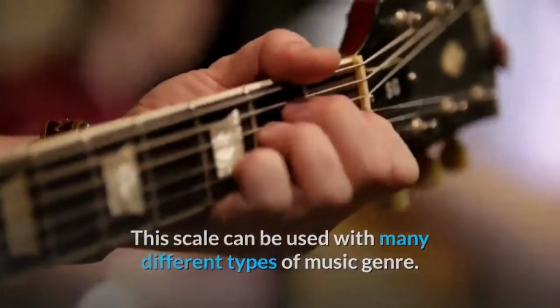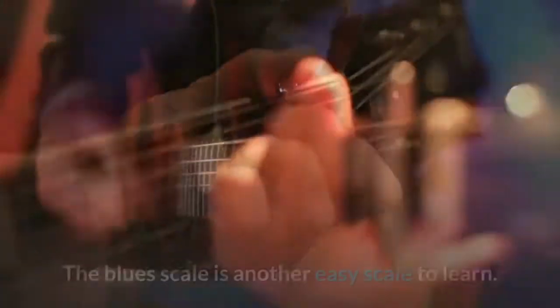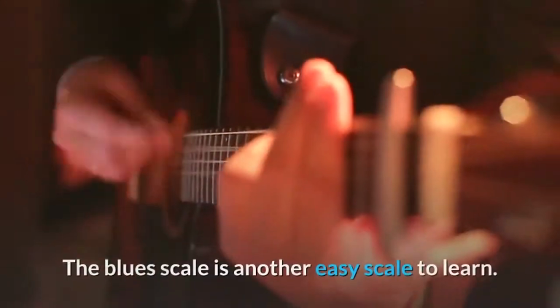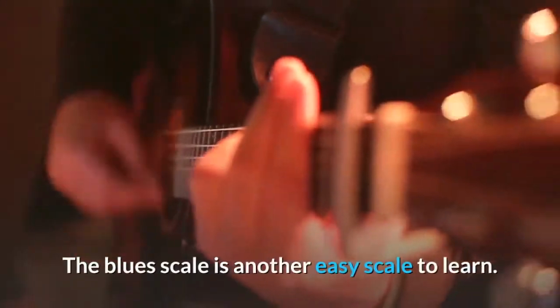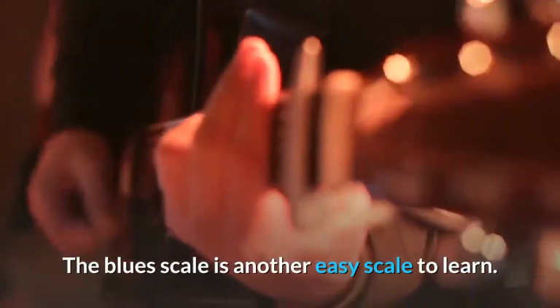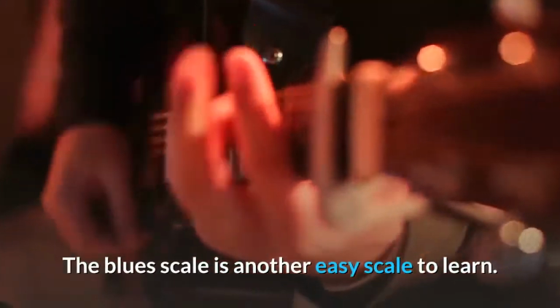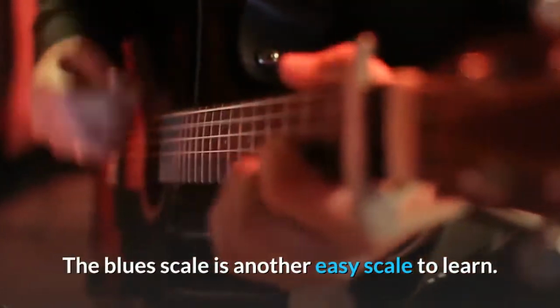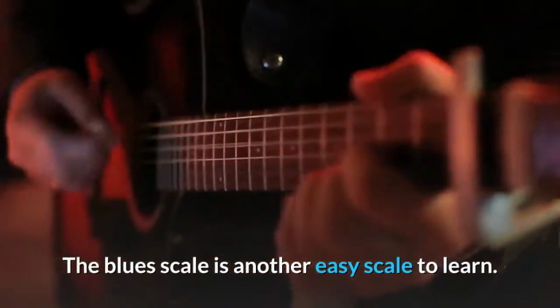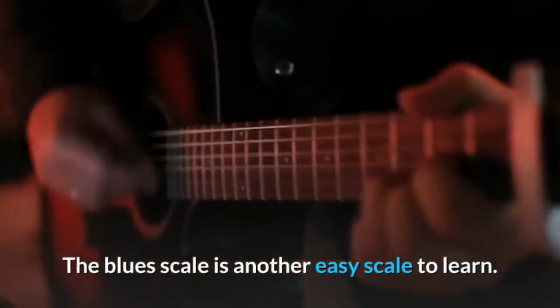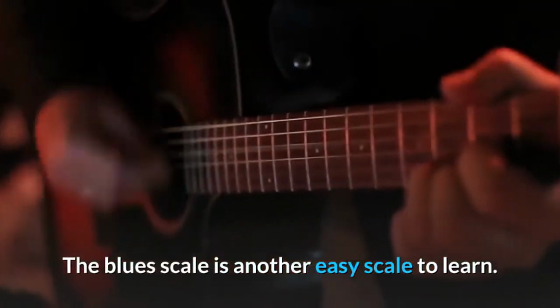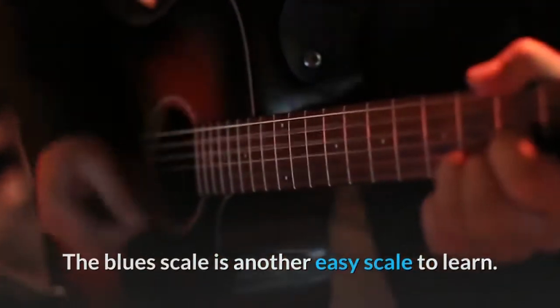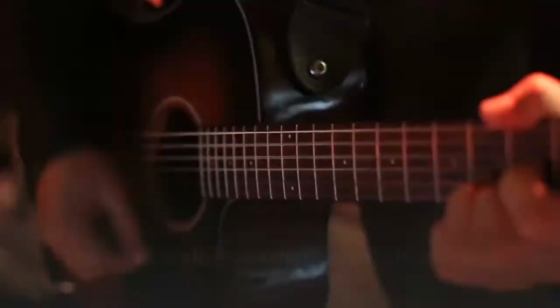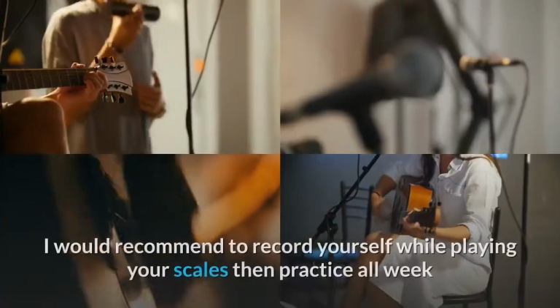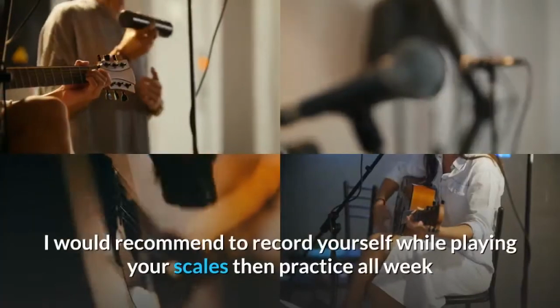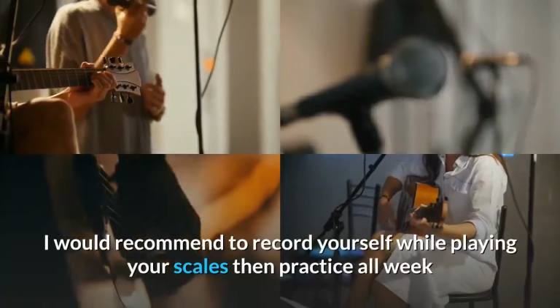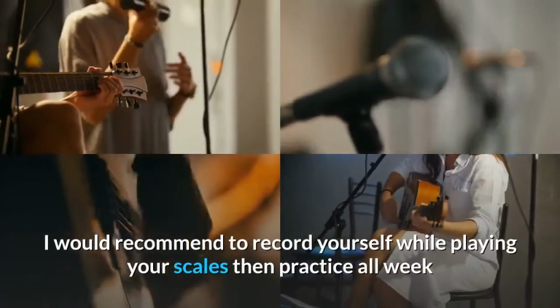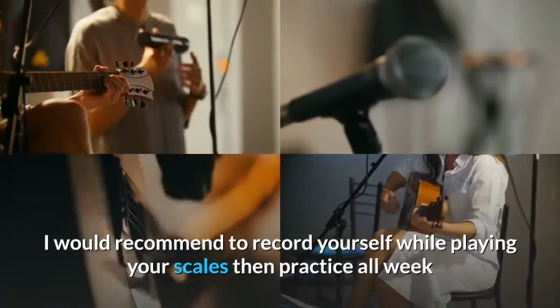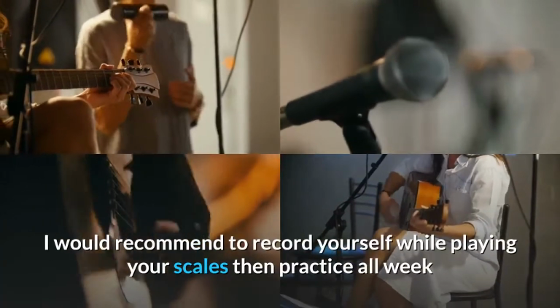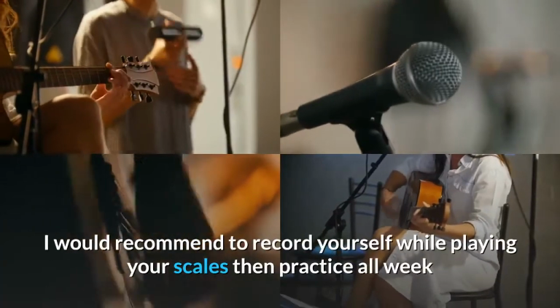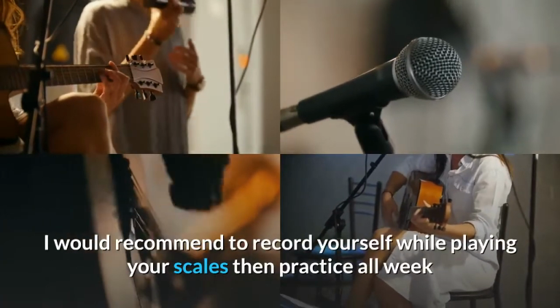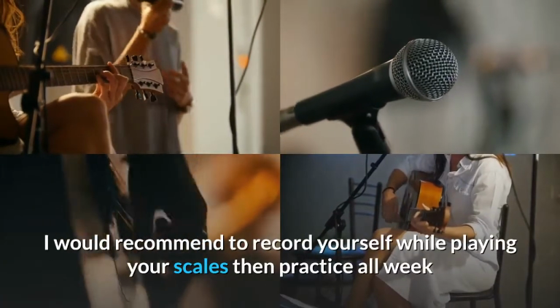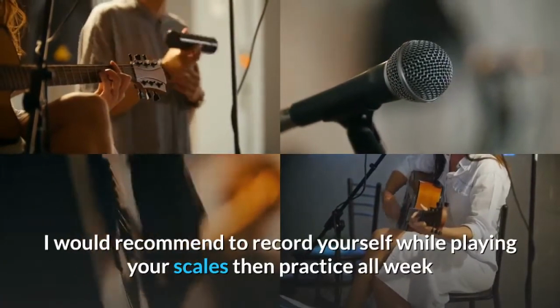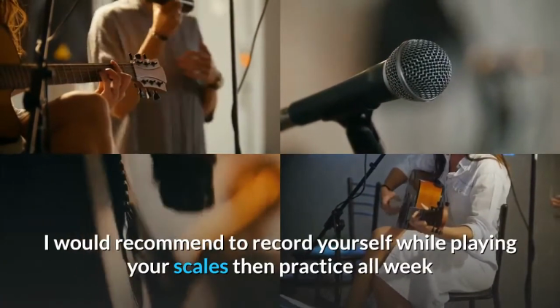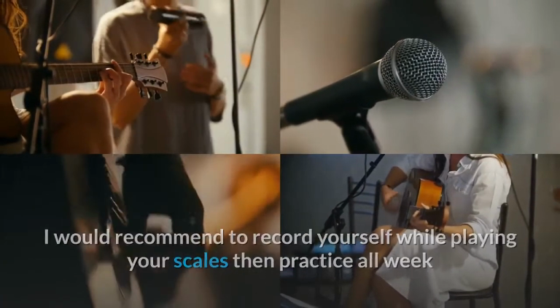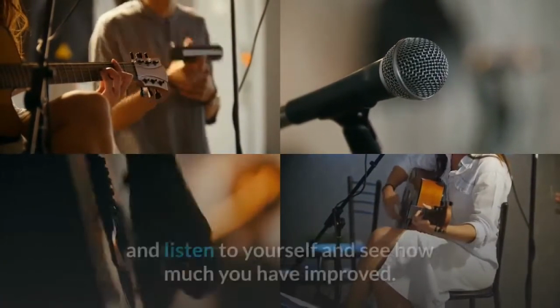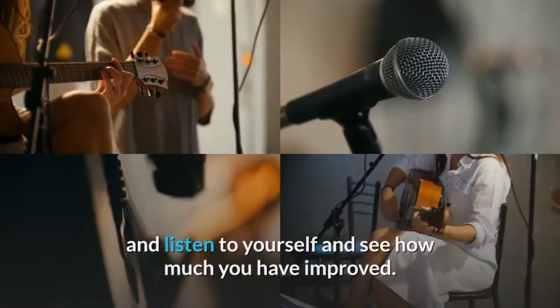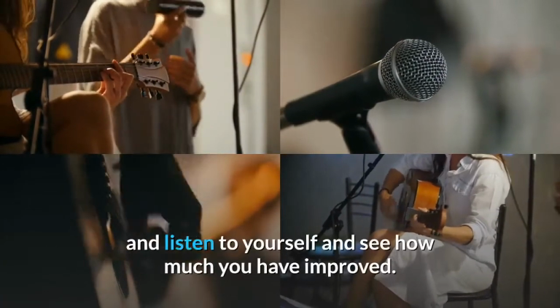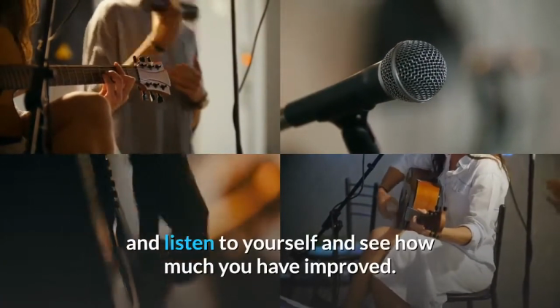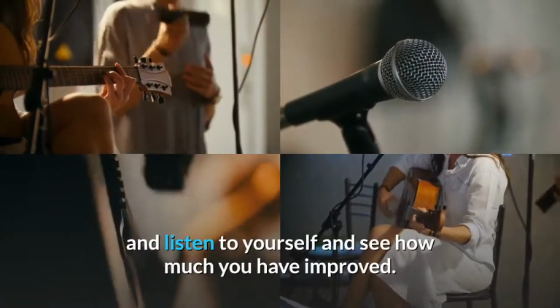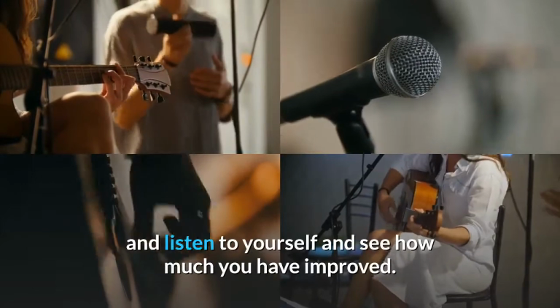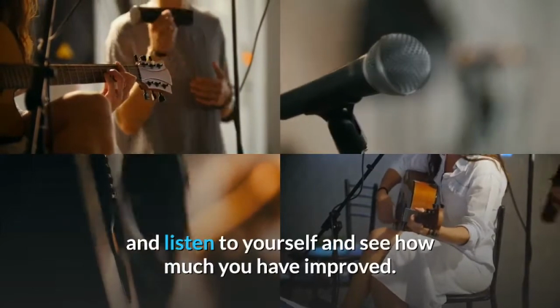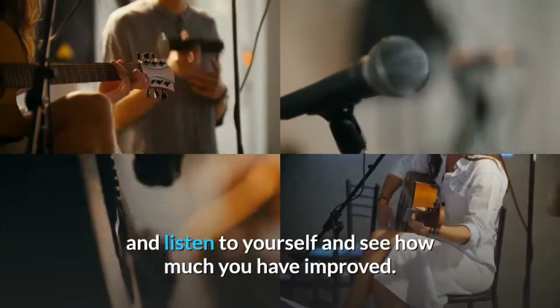The blues scale is another easy scale to learn. I would recommend recording yourself while playing your scales, then practicing all week, listening back to yourself to hear how much you have improved.